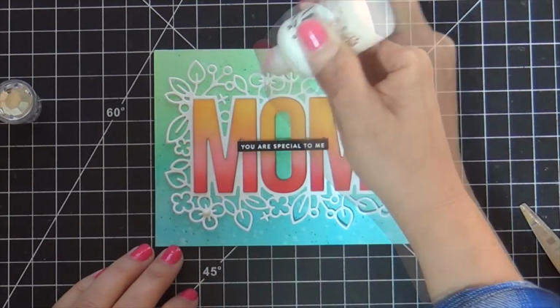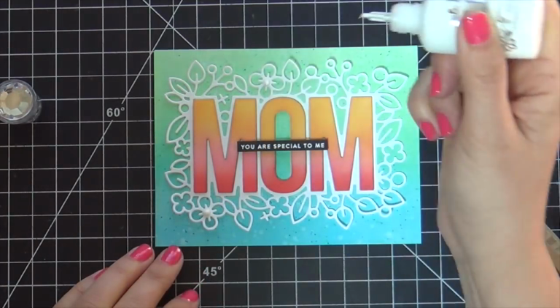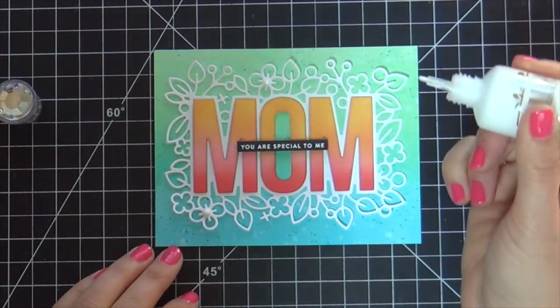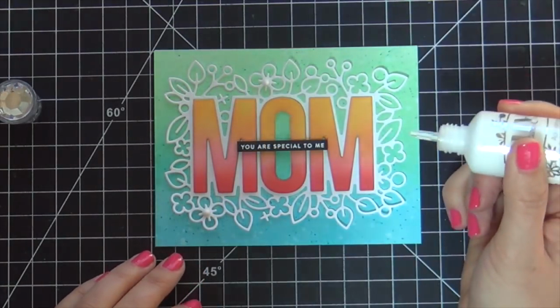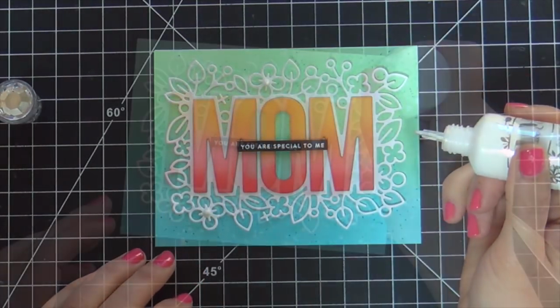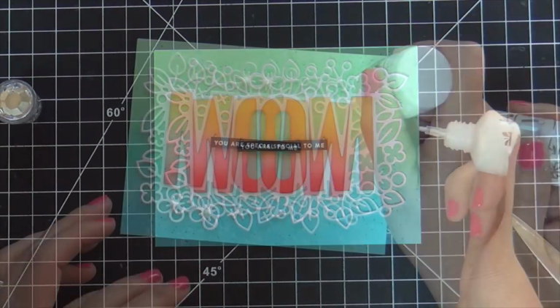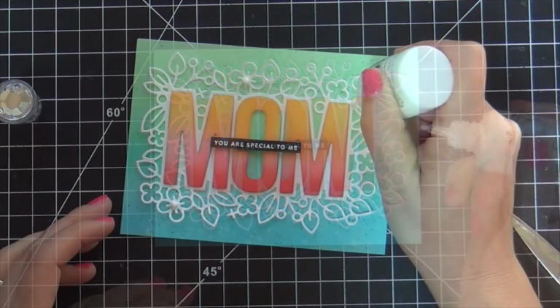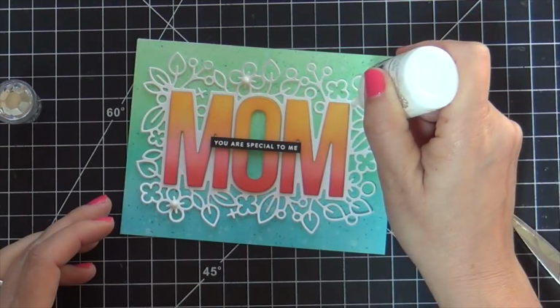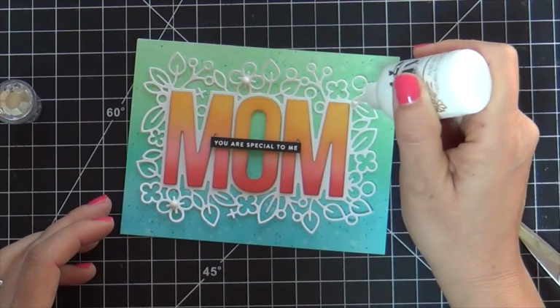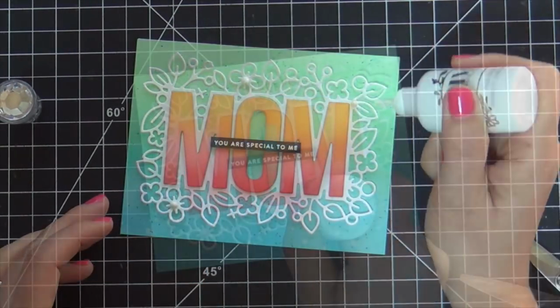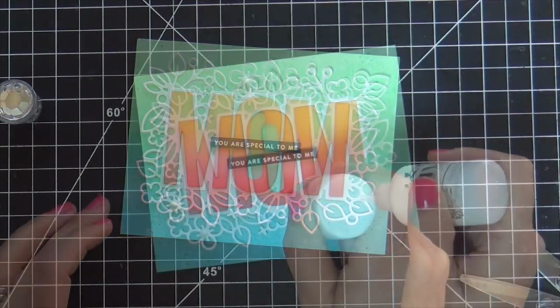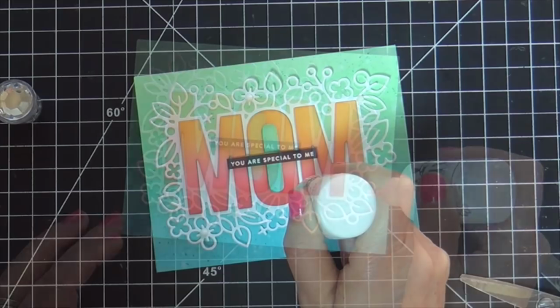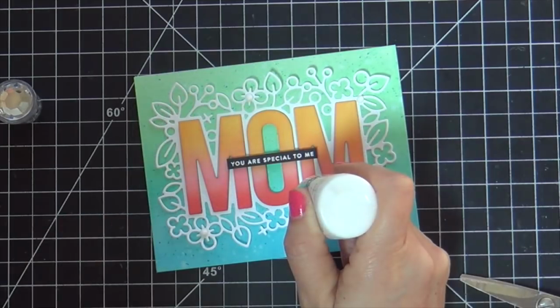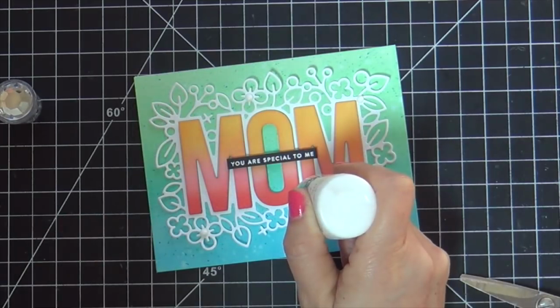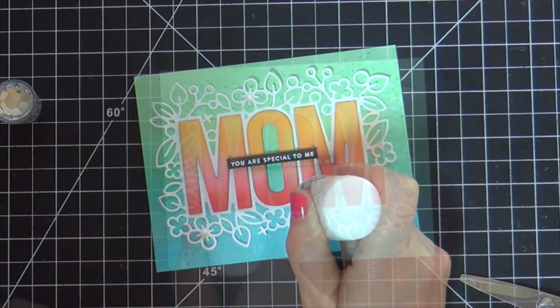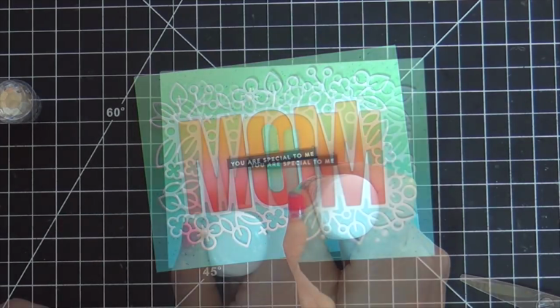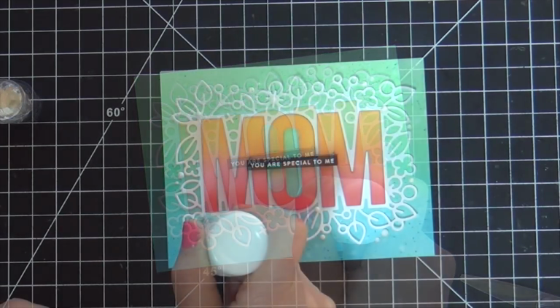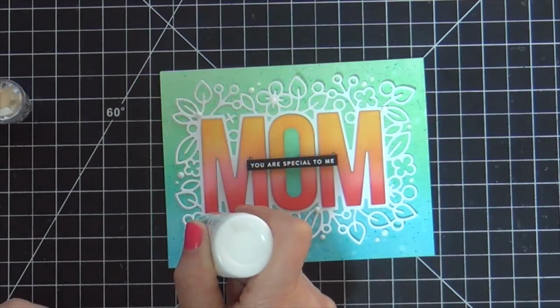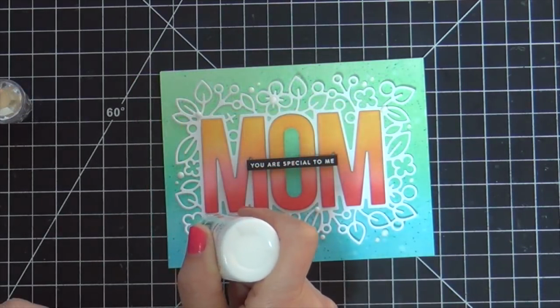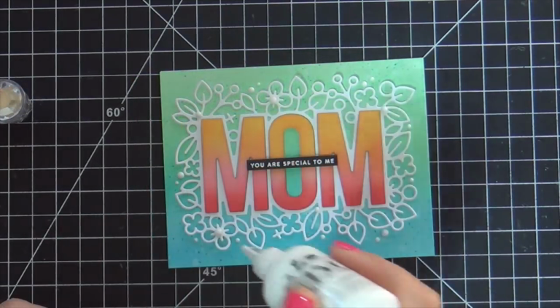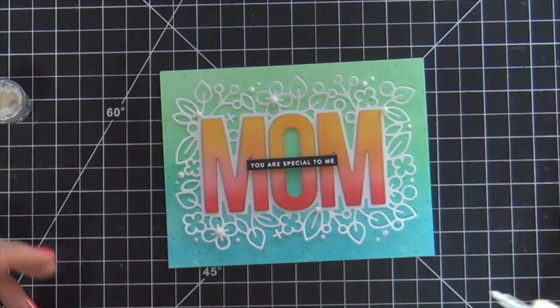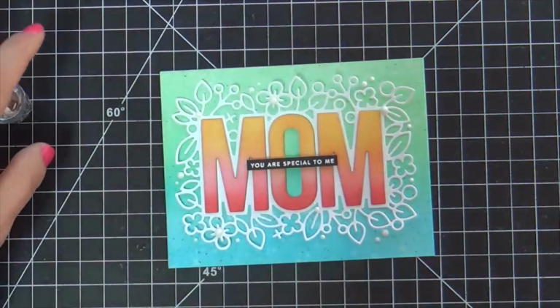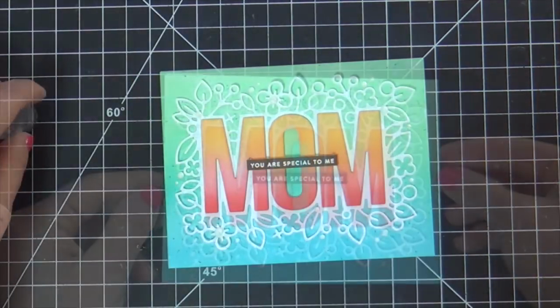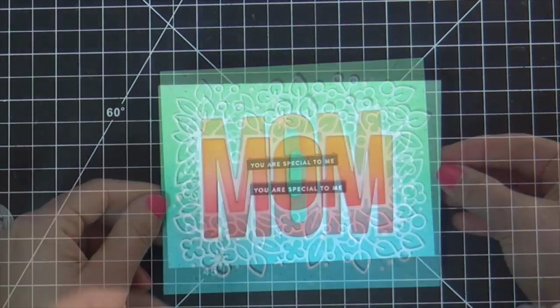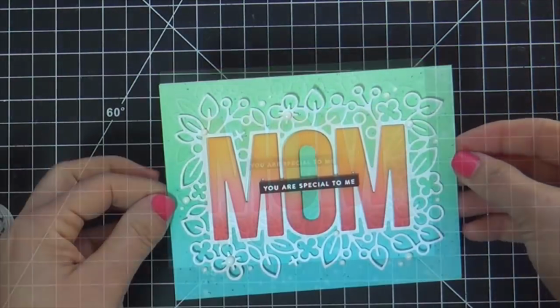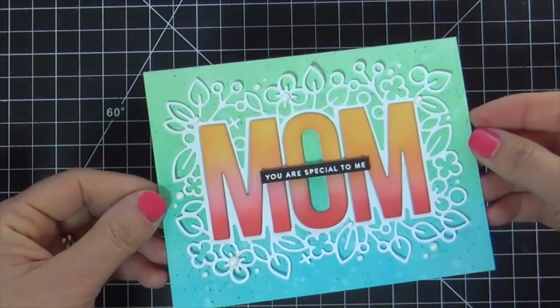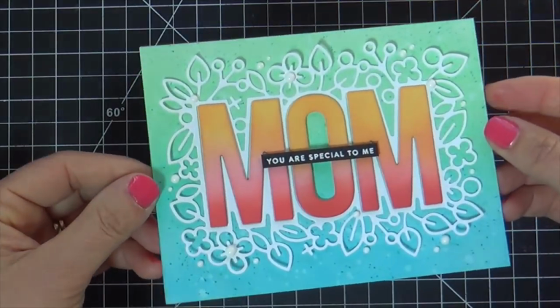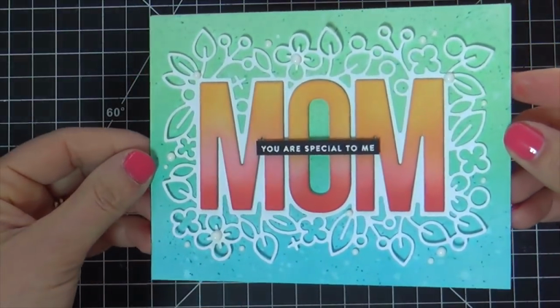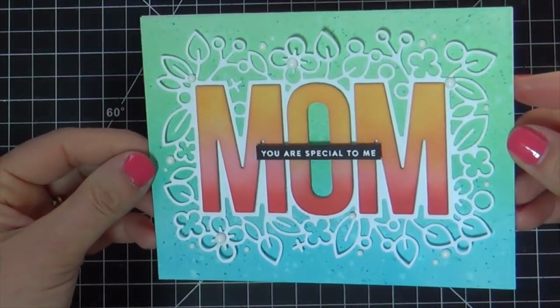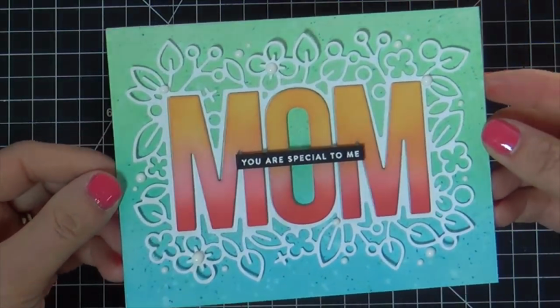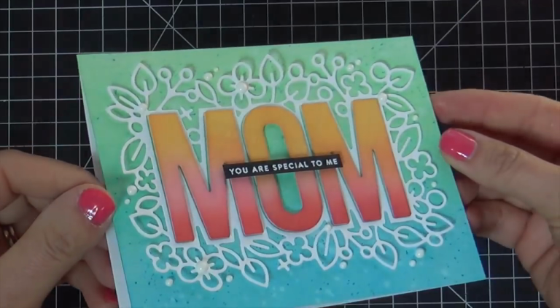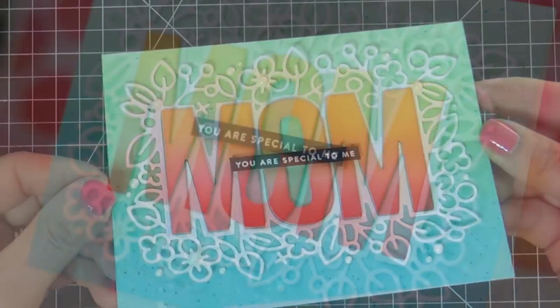And now for embellishment, I'm using some Nuvo Simply White Glossy Drops, just here and there, wherever I felt like it should go. And this card is finished.